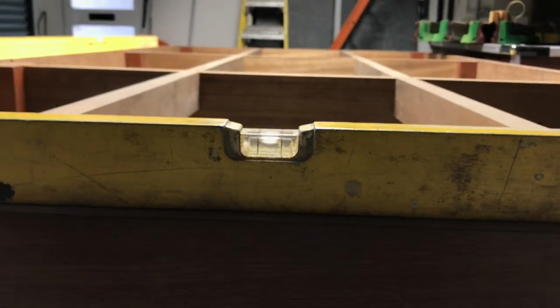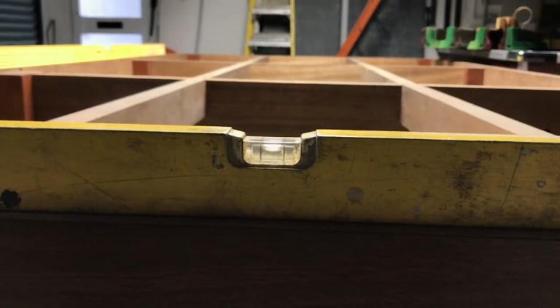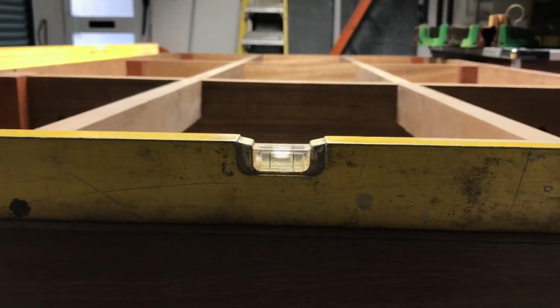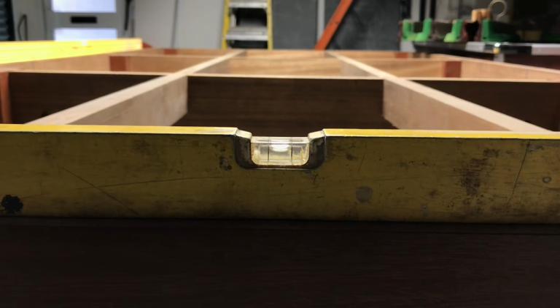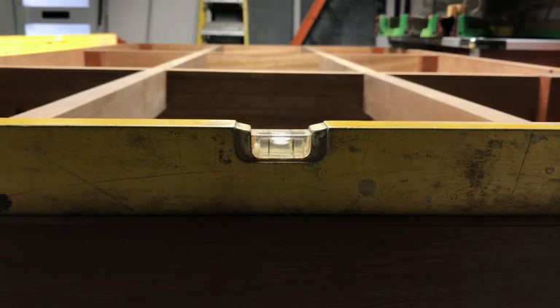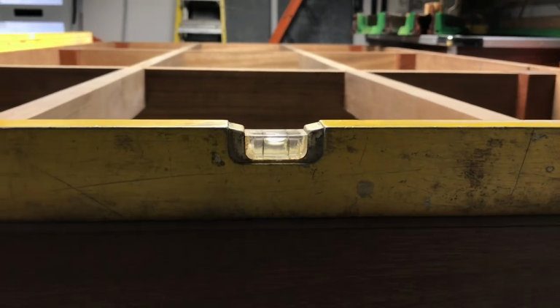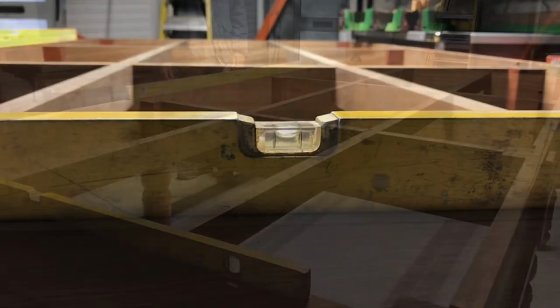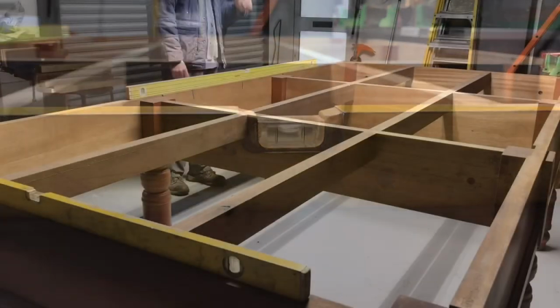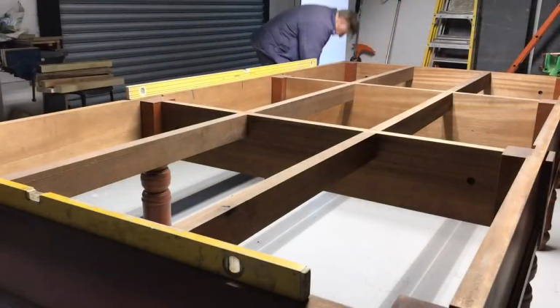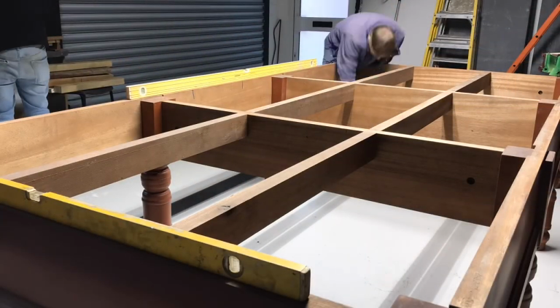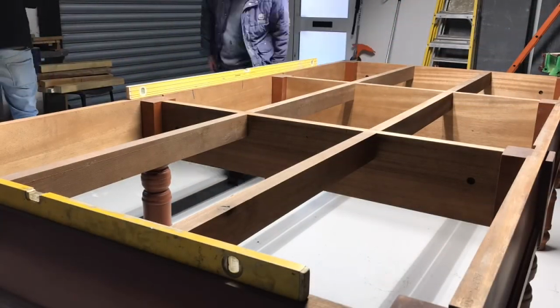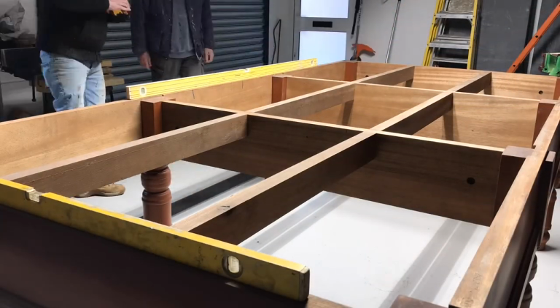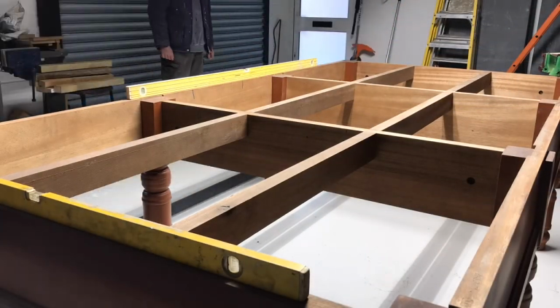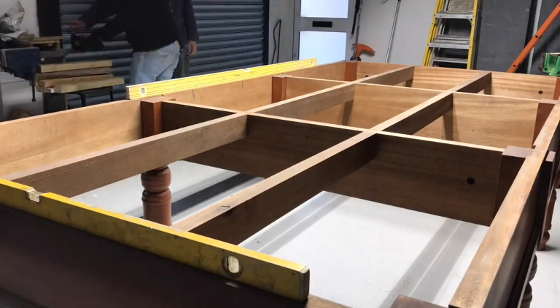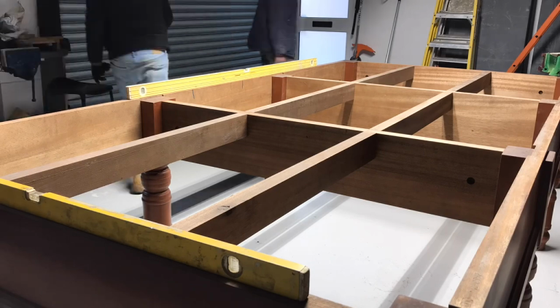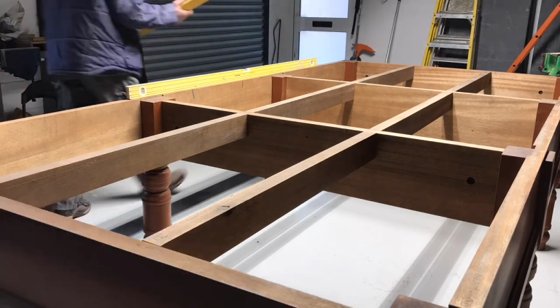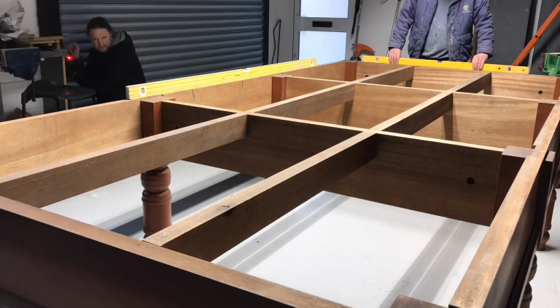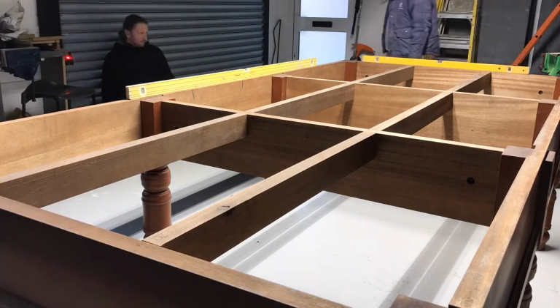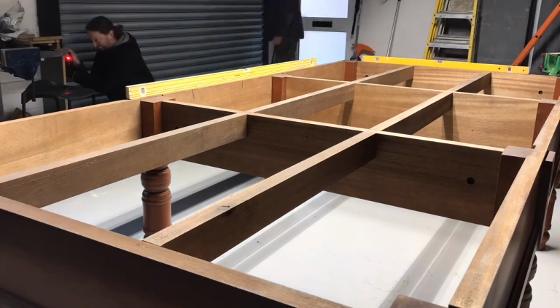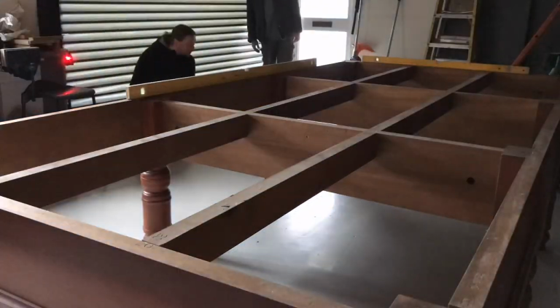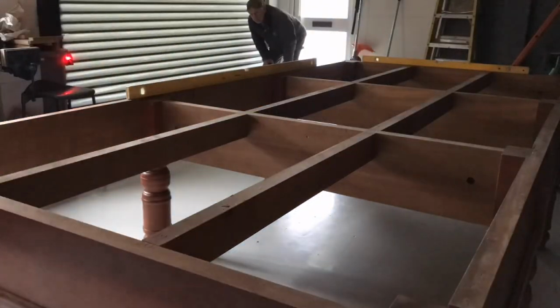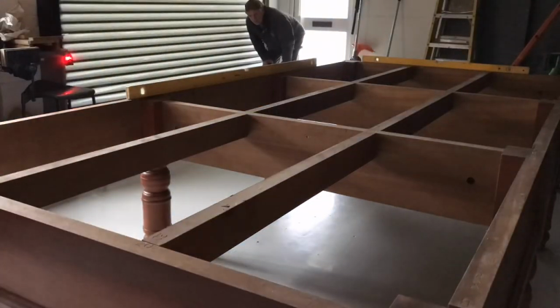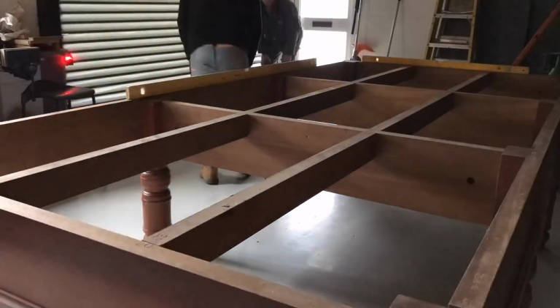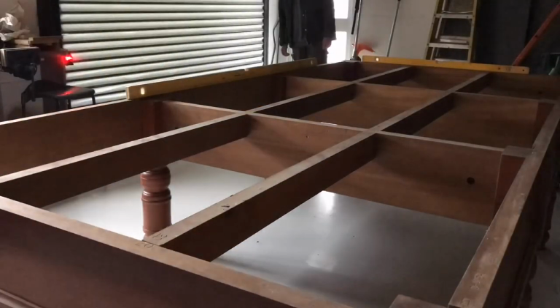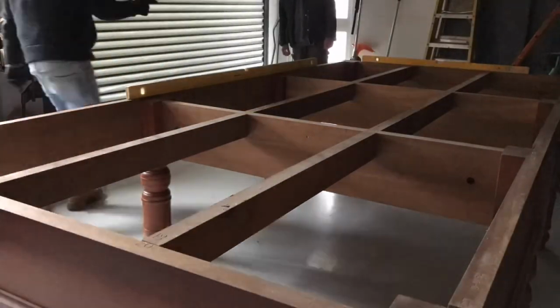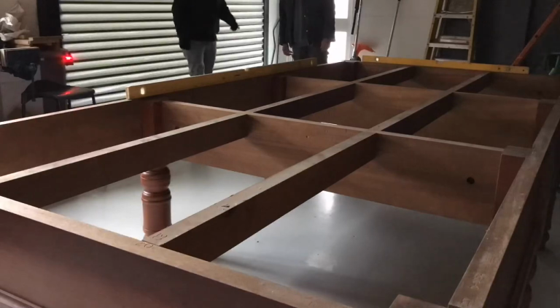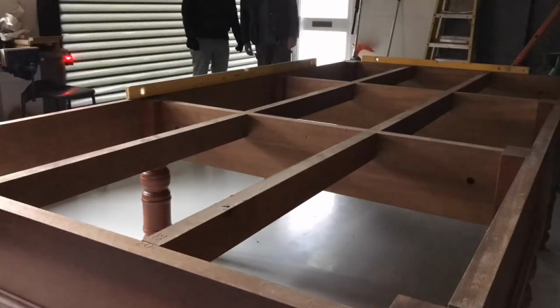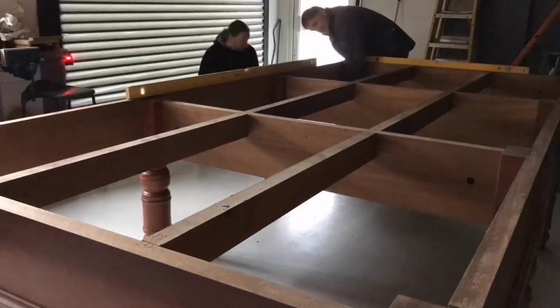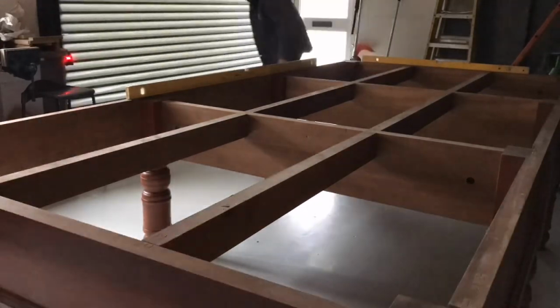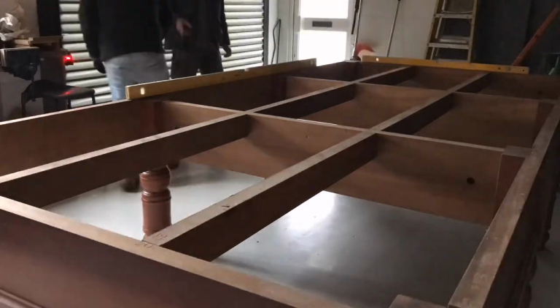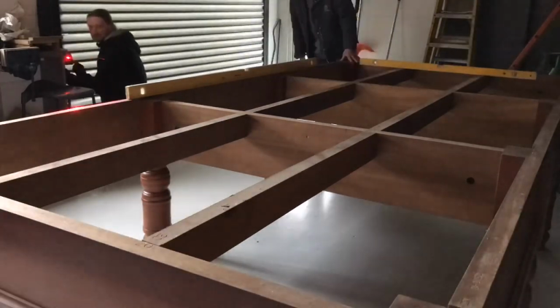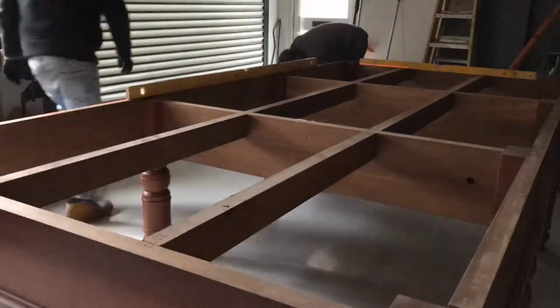We then started to level it, because if we had to pack it this would be the easiest opportunity we would get to lift the table before the slate goes on — after that it would become too heavy to lift. We also used a laser level to make sure that our level lines were spot on.